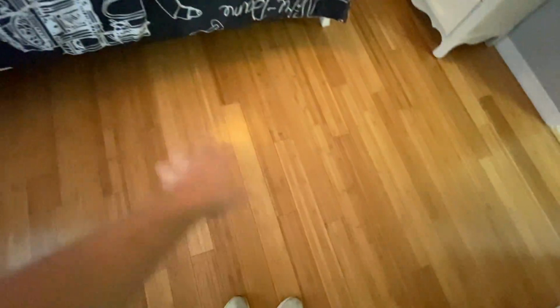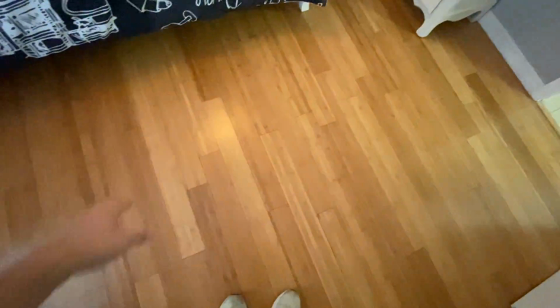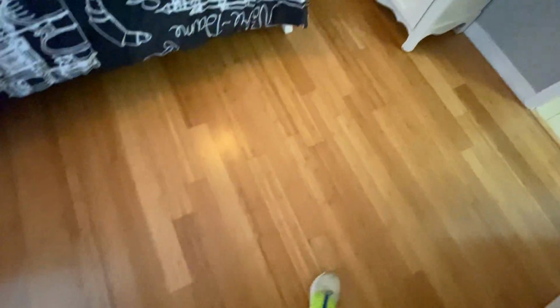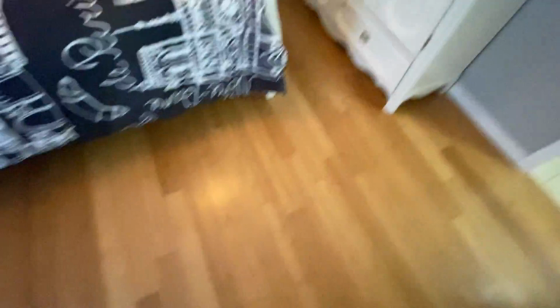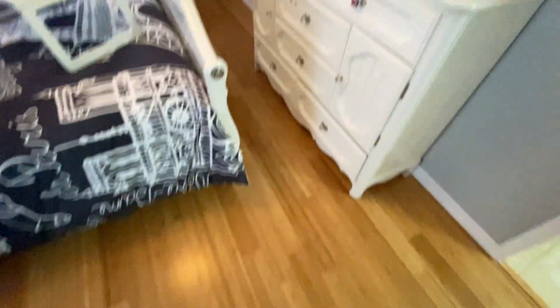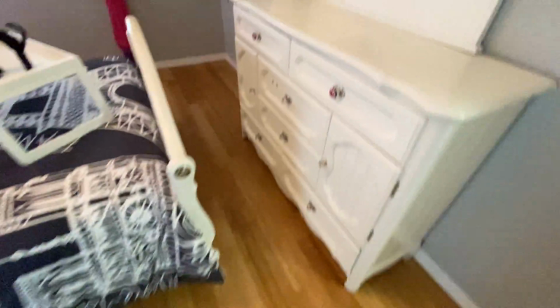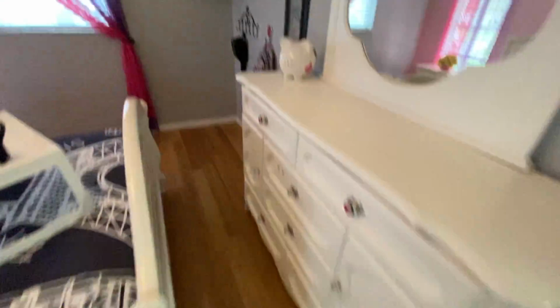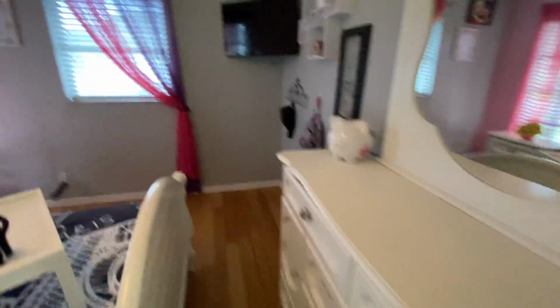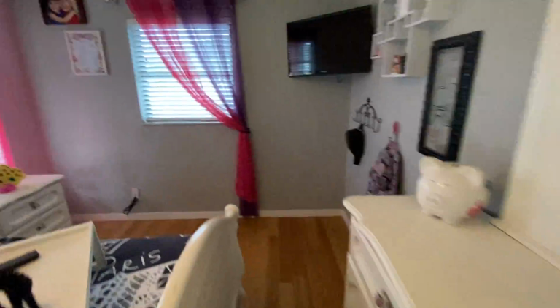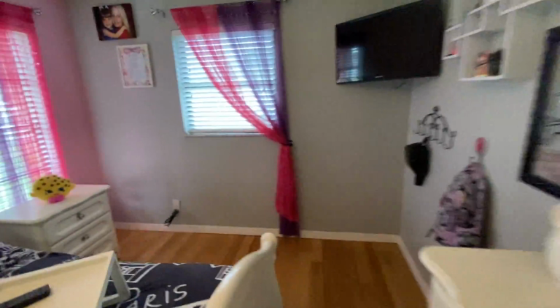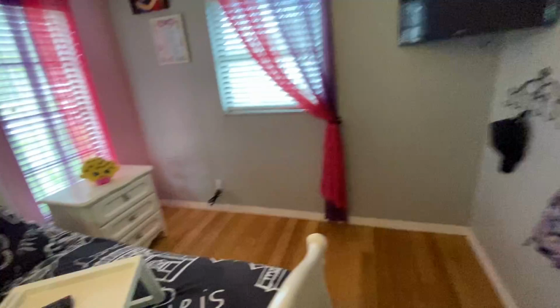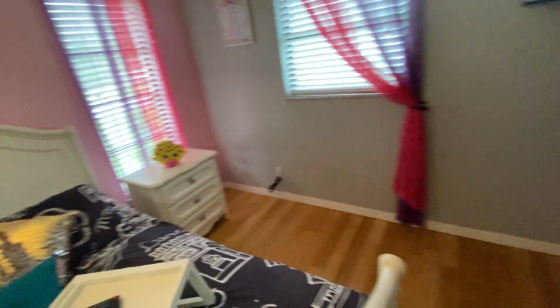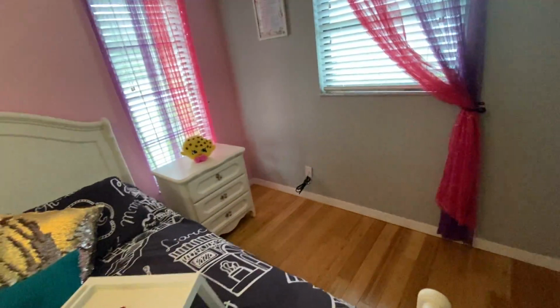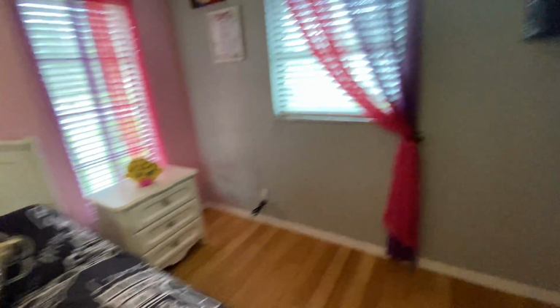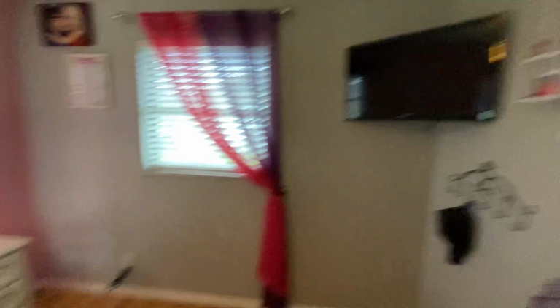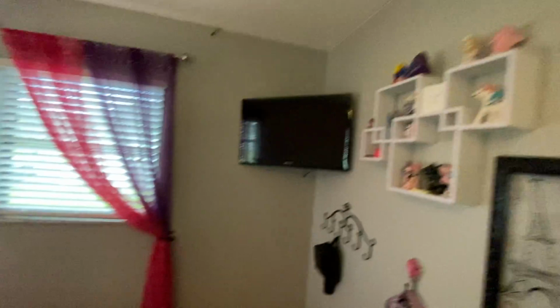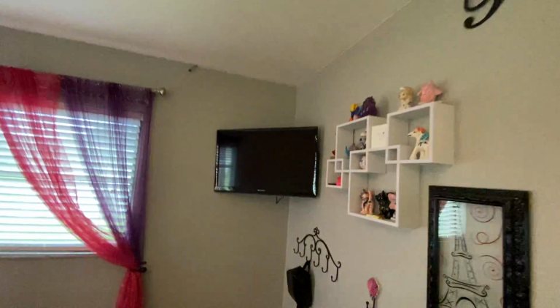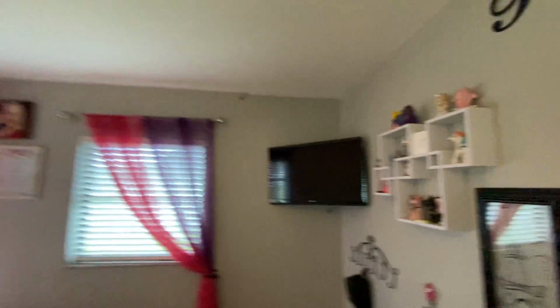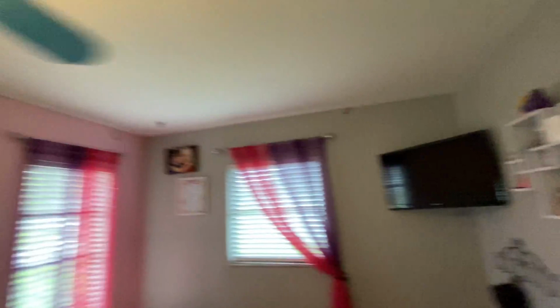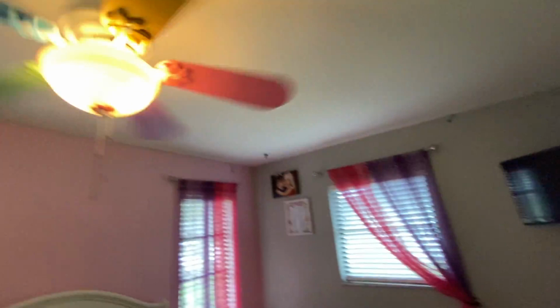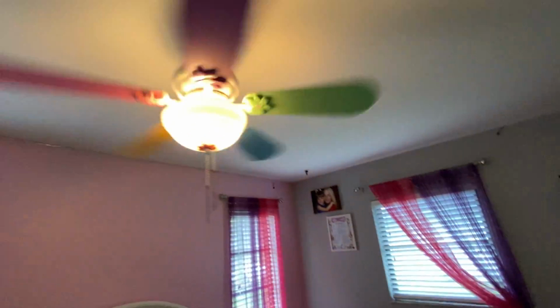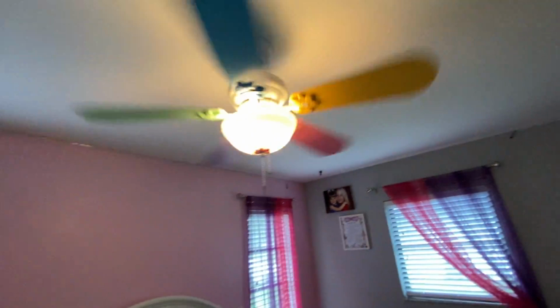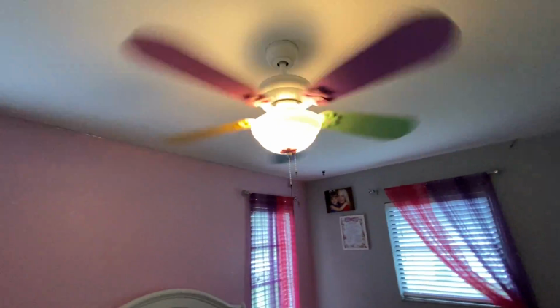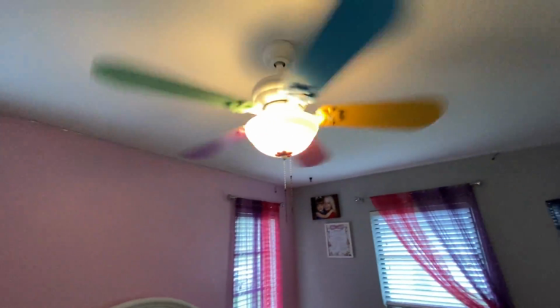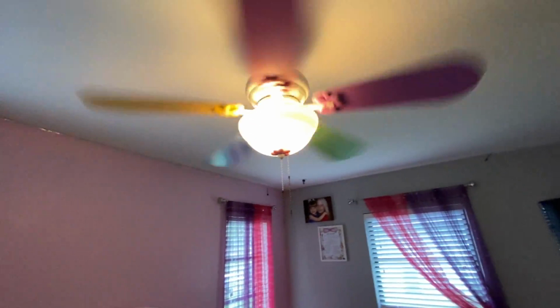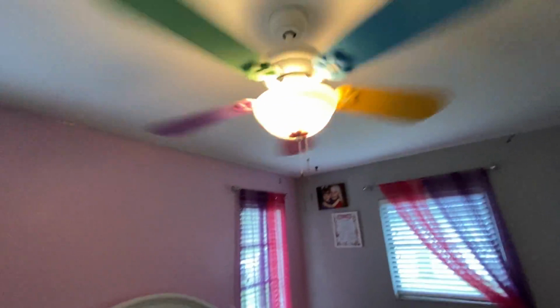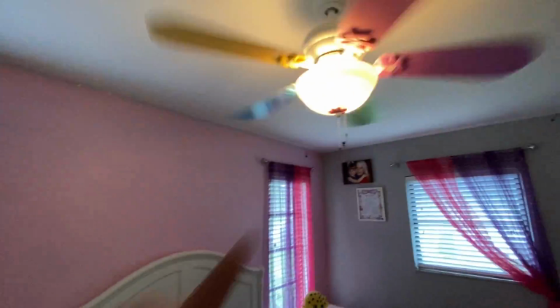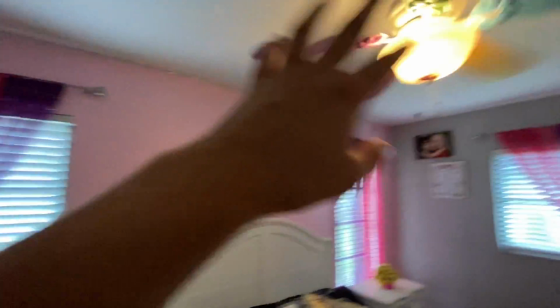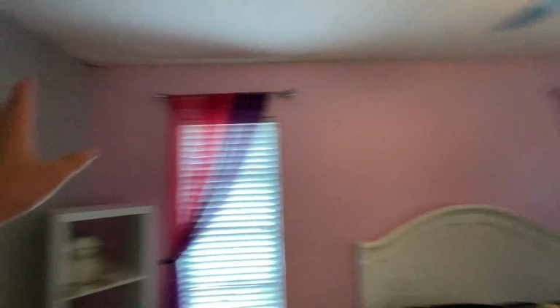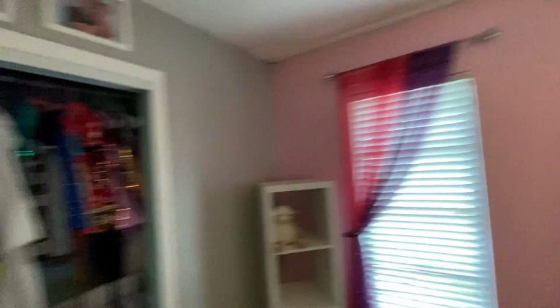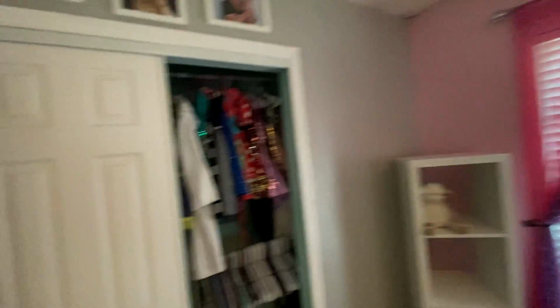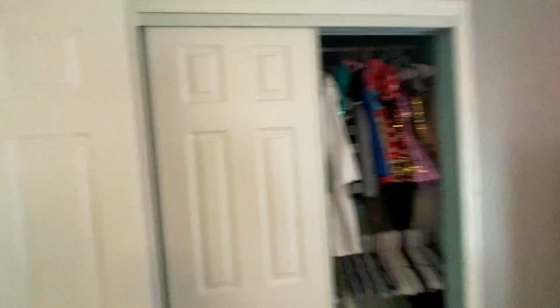The bedroom has wooden plank flooring. It's pretty big in here — TV mounted, all that jazz, and I've got the lights on everywhere.